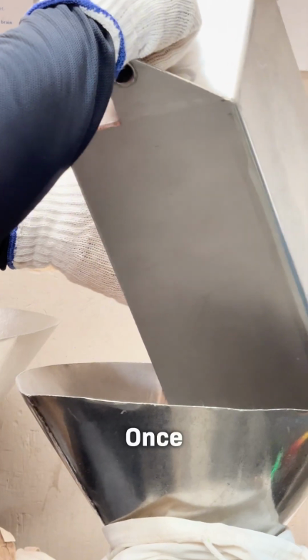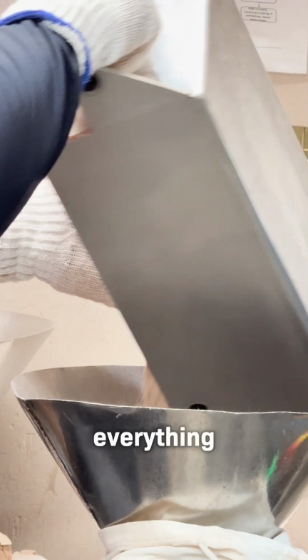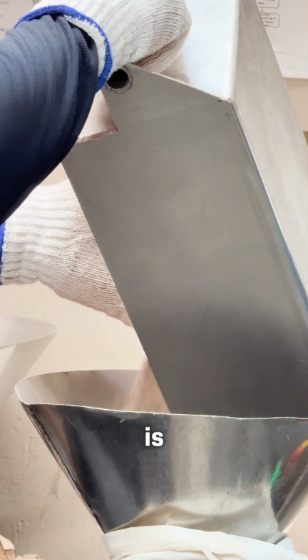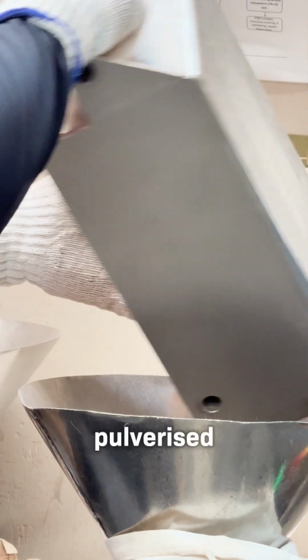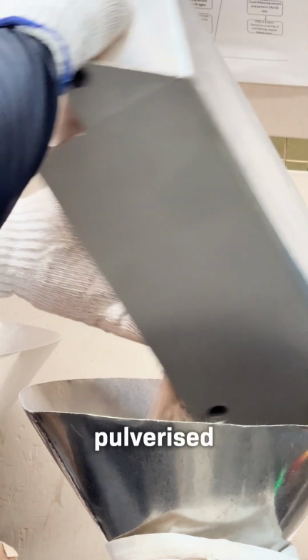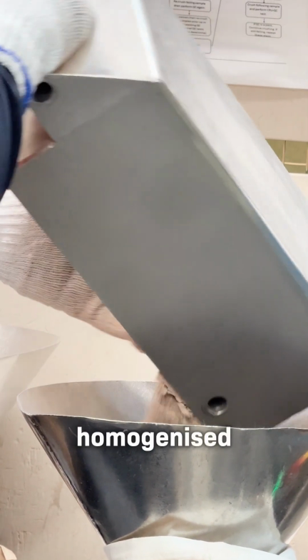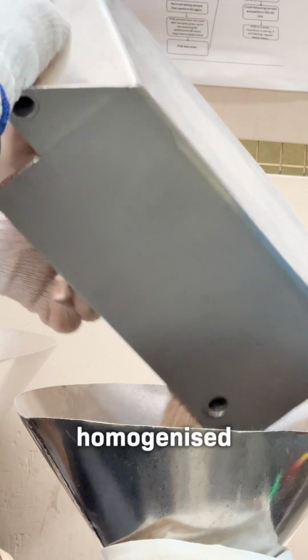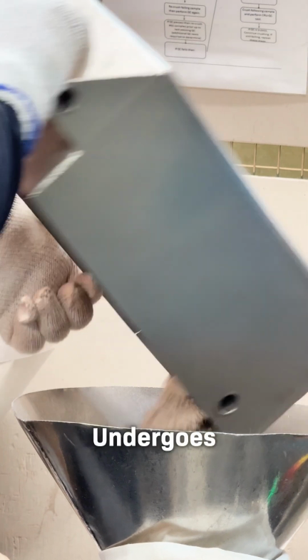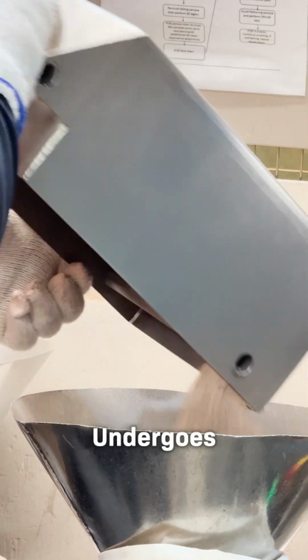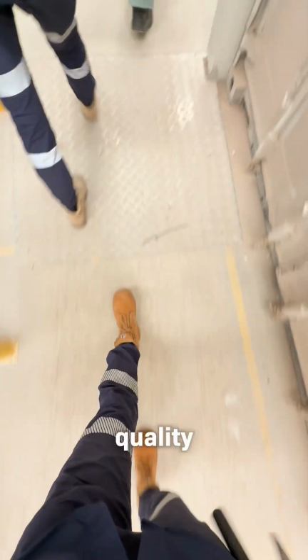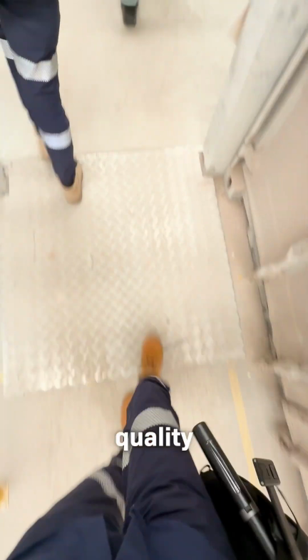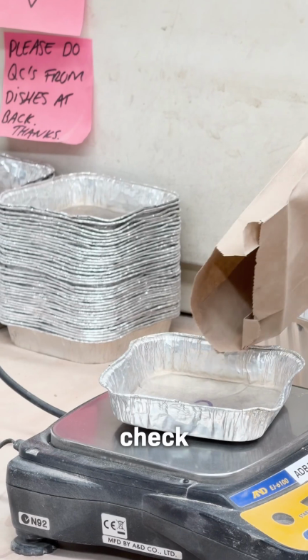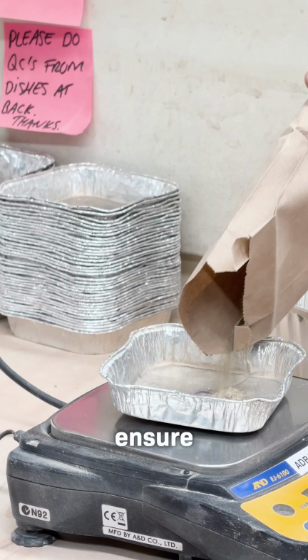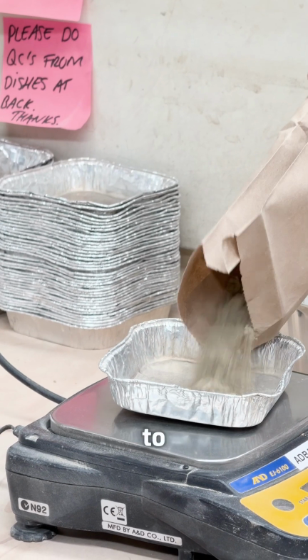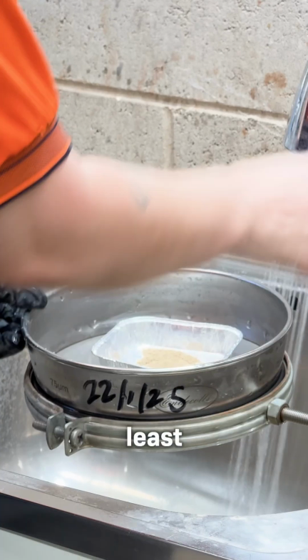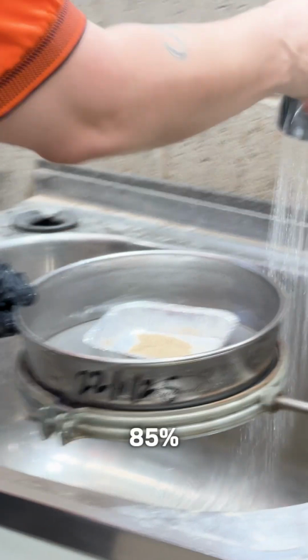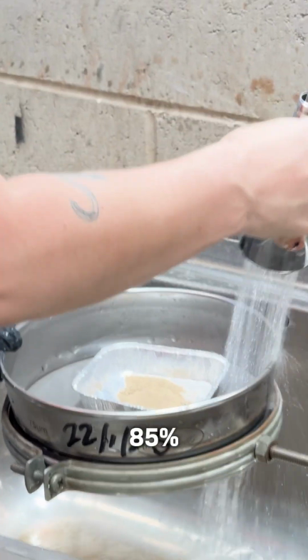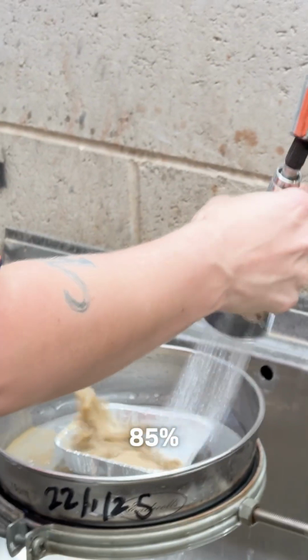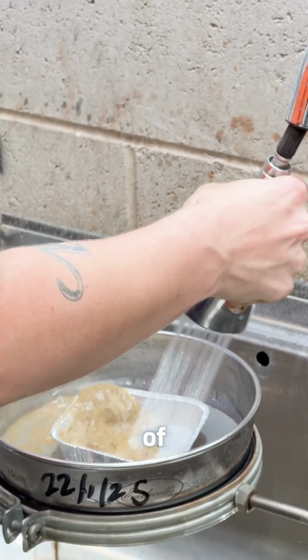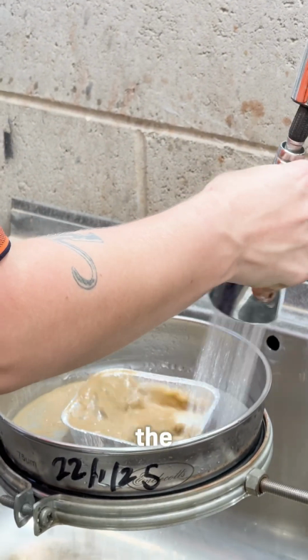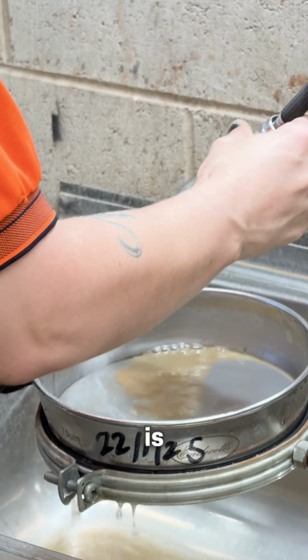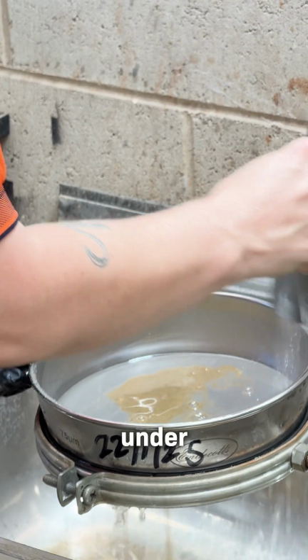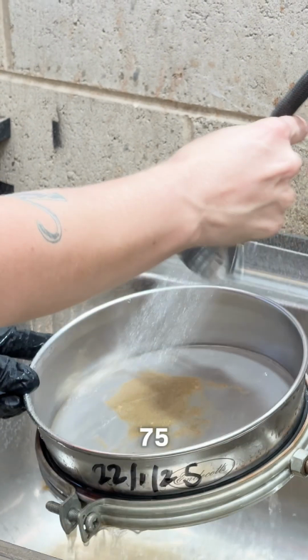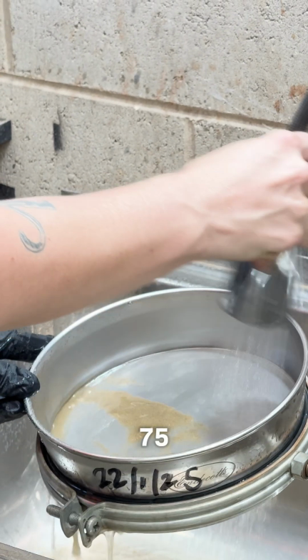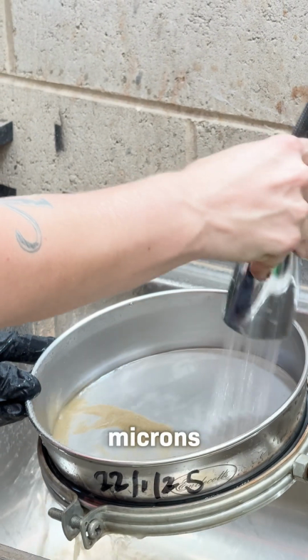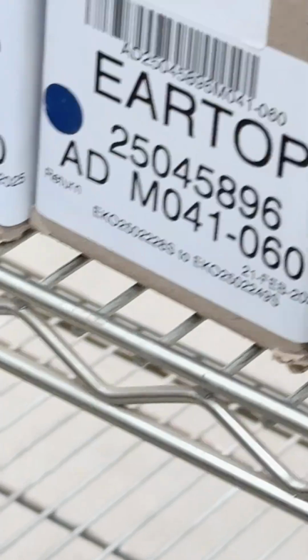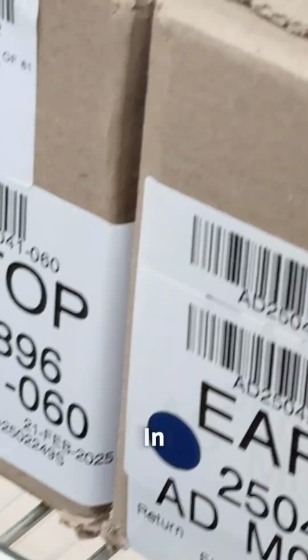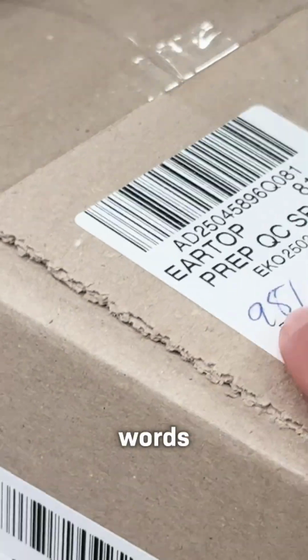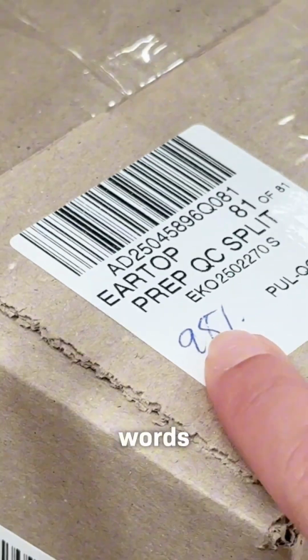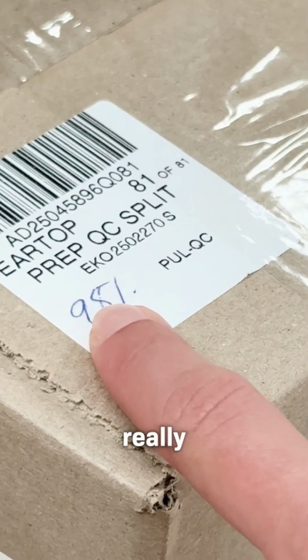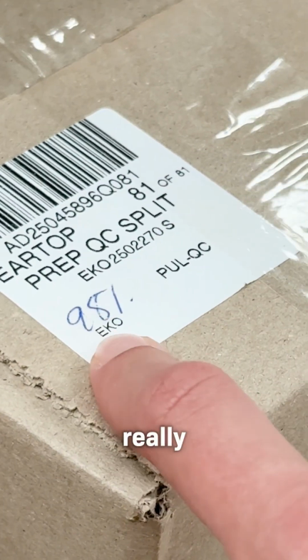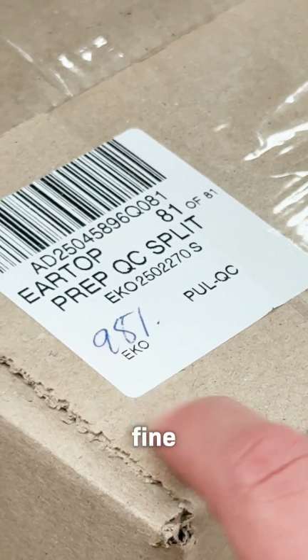Once everything is pulverized and homogenized, it undergoes a quality check to ensure at least 85% of the sample is under 75 microns — in other words, really, really fine.